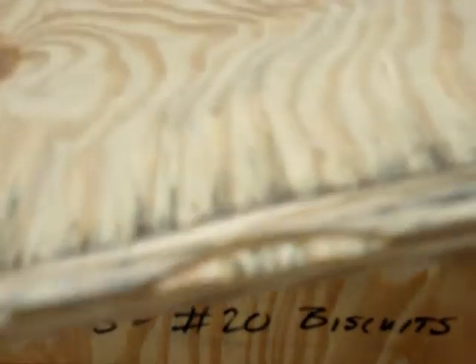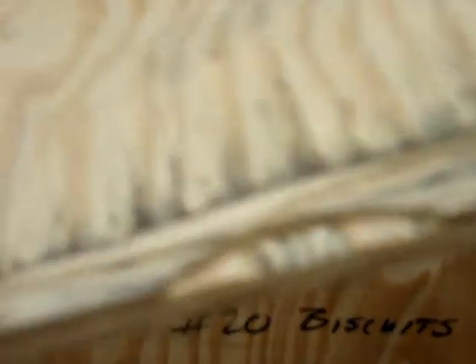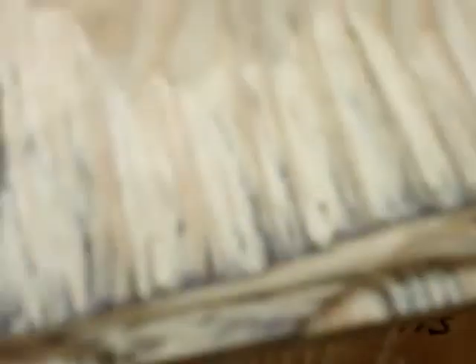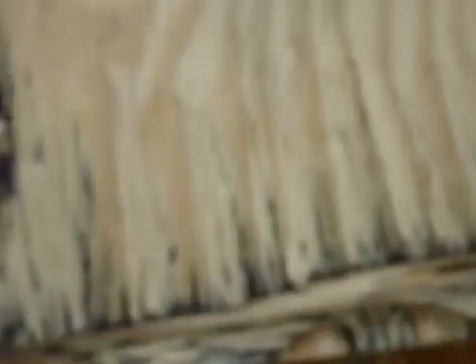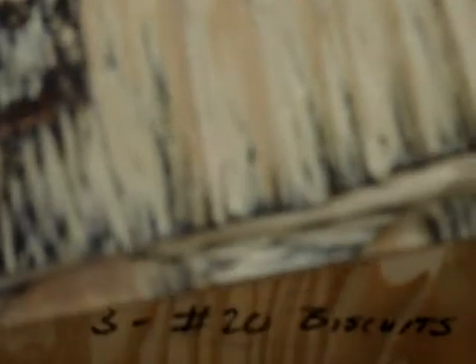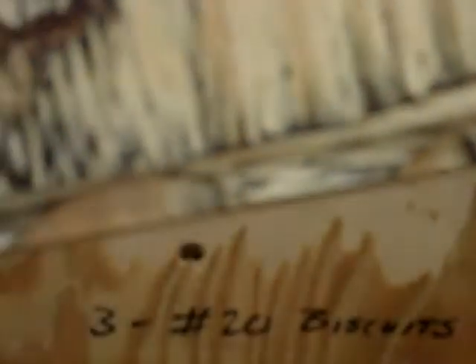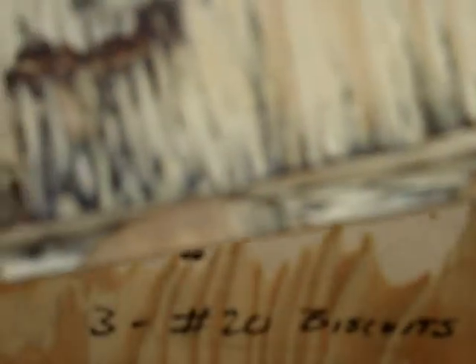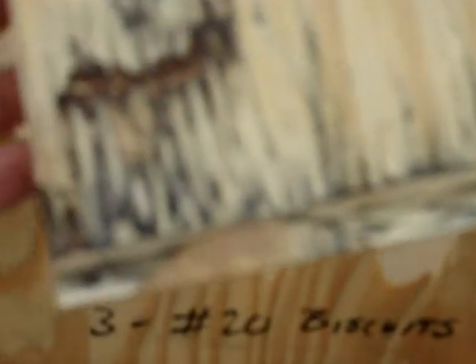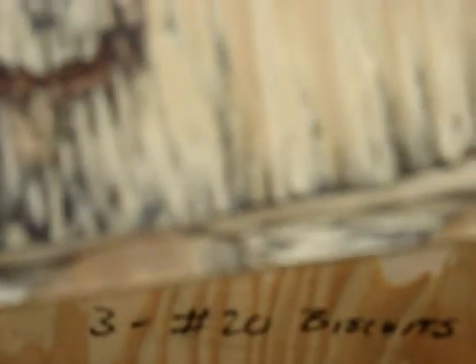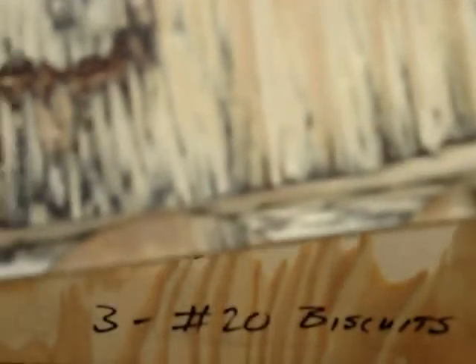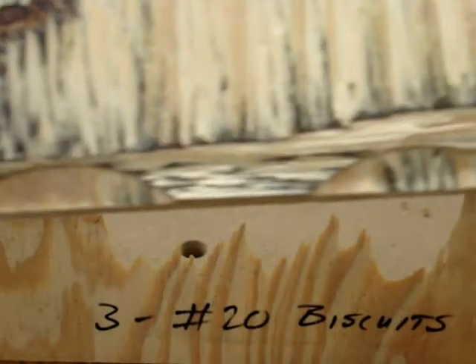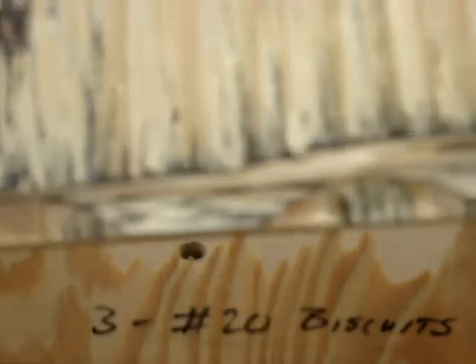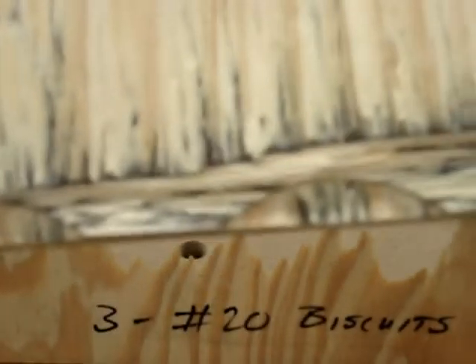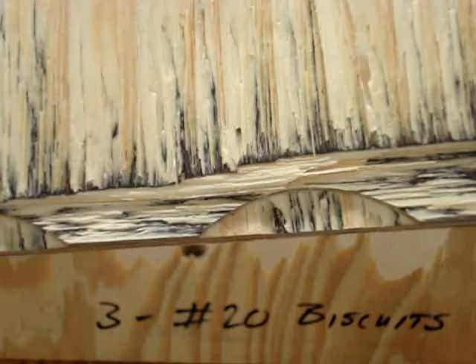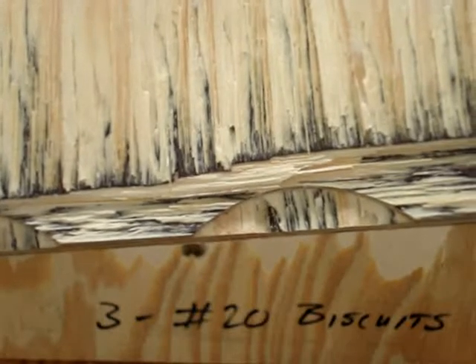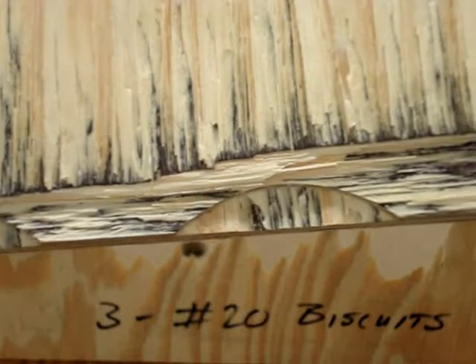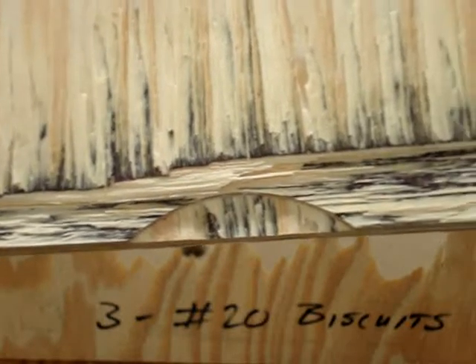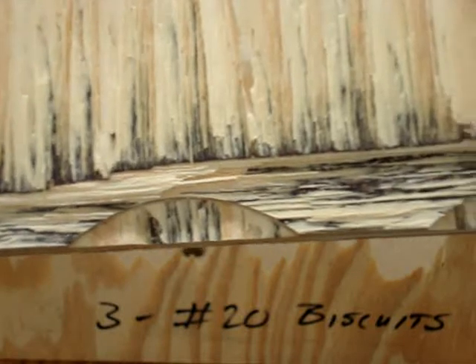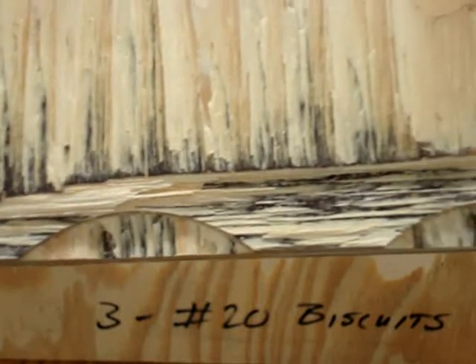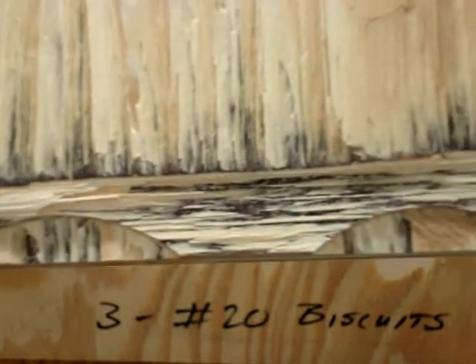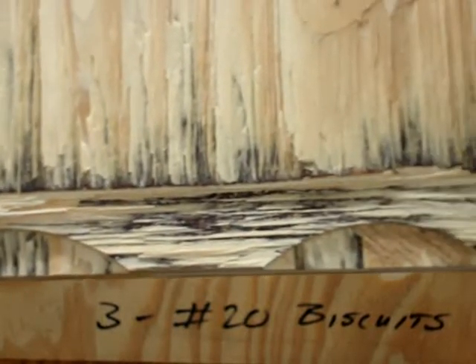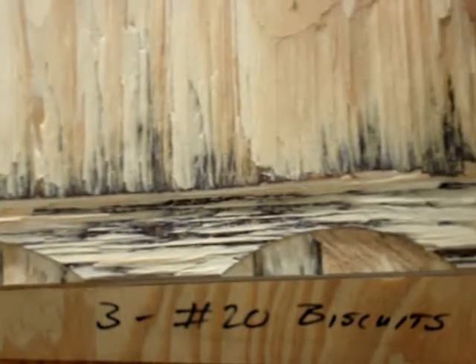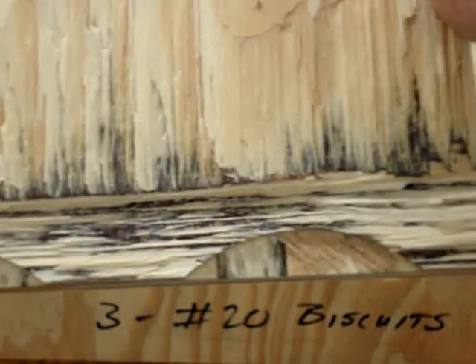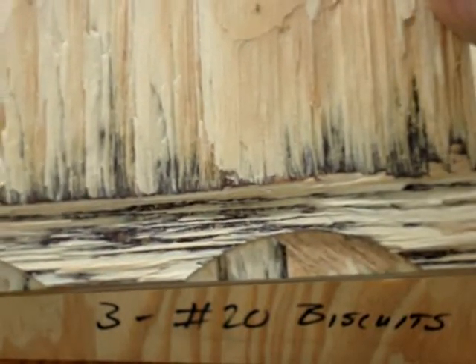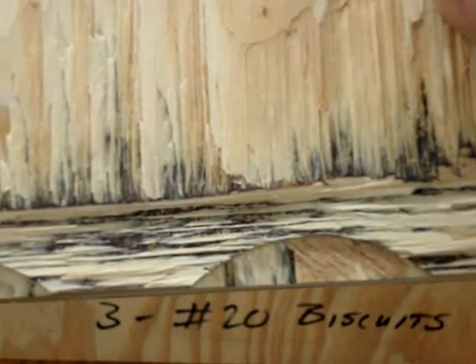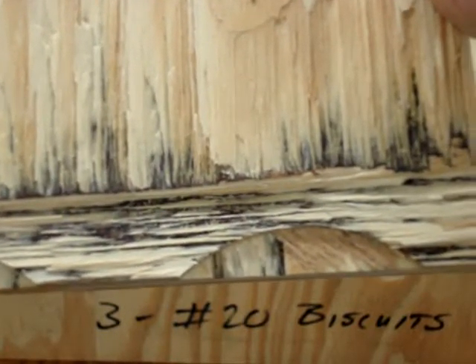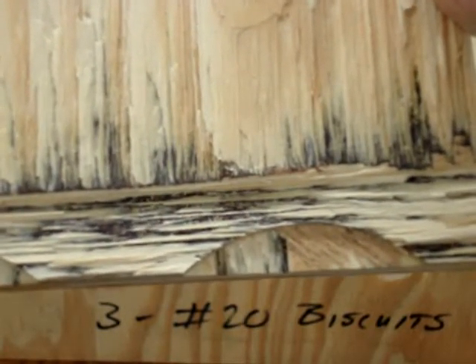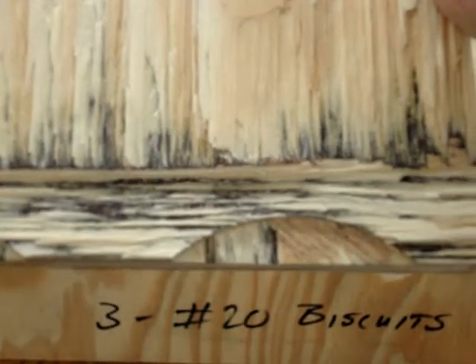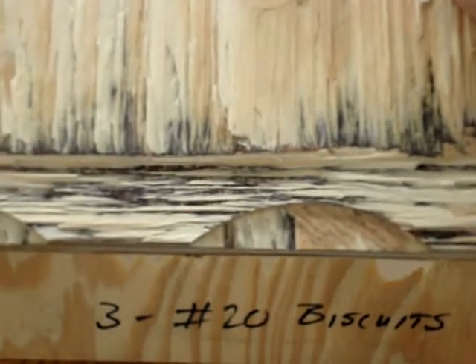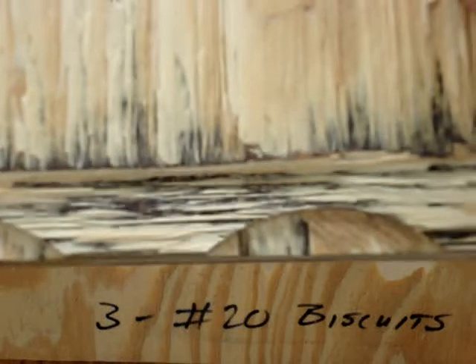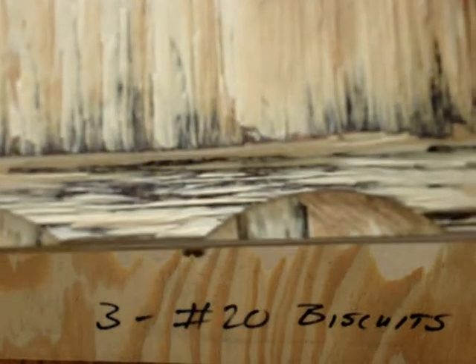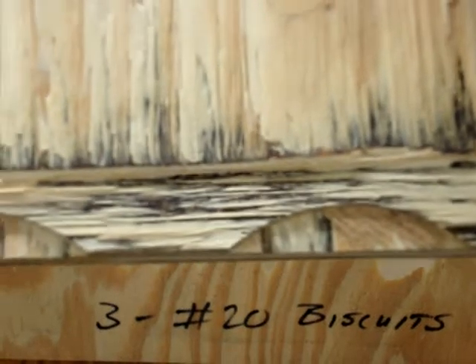And this is the top of the bottom shelf. You can see some of the biscuit is still adhered to the slot.